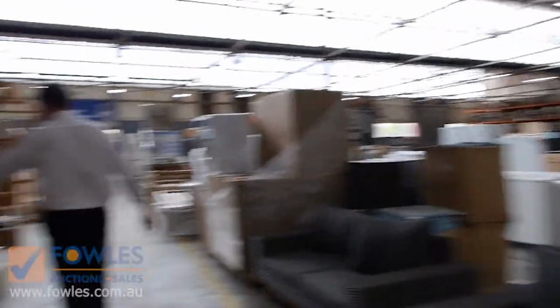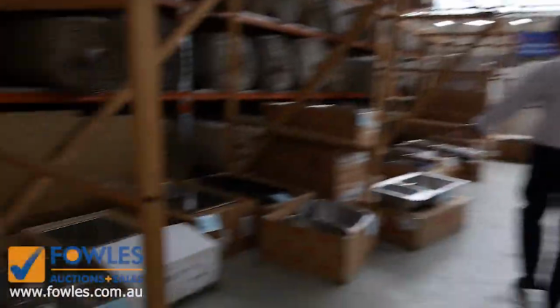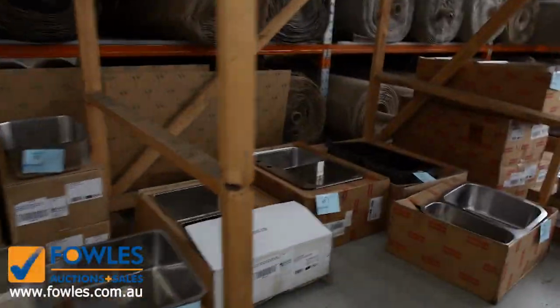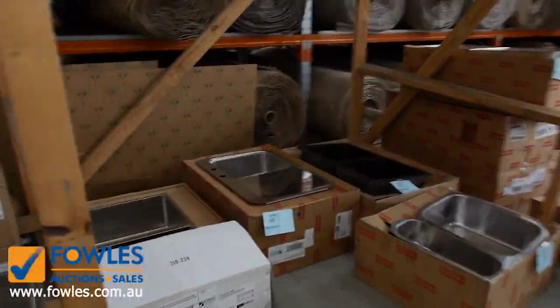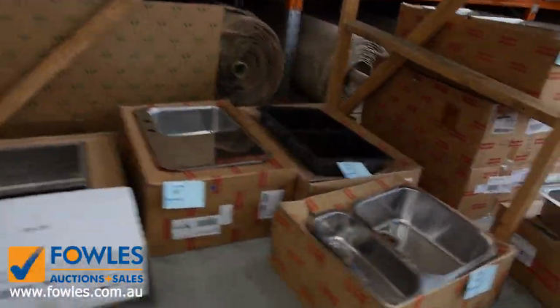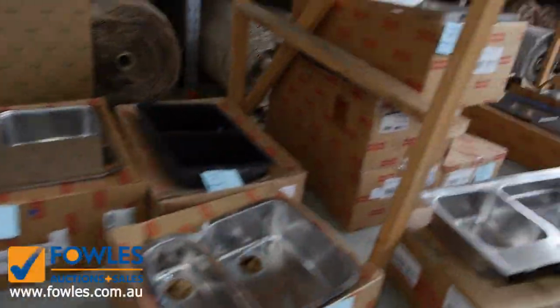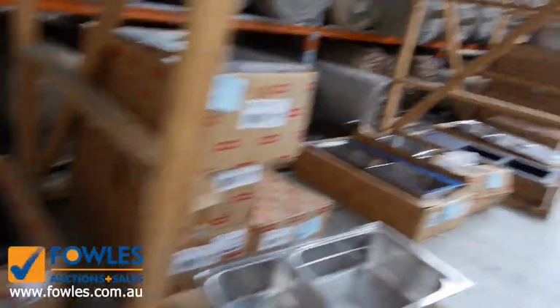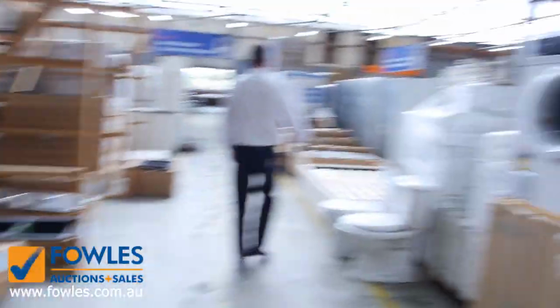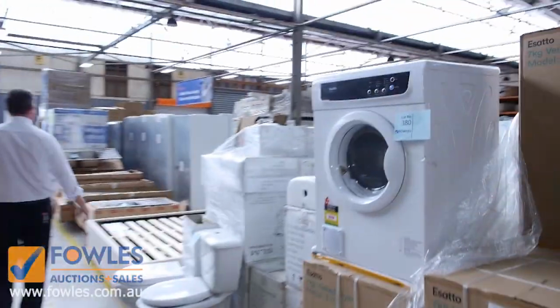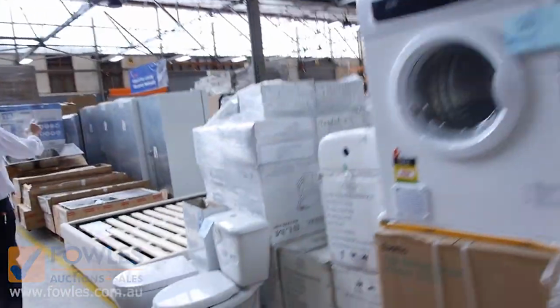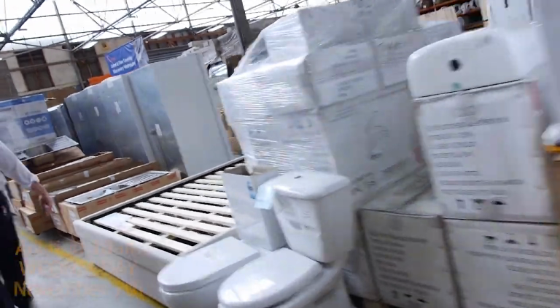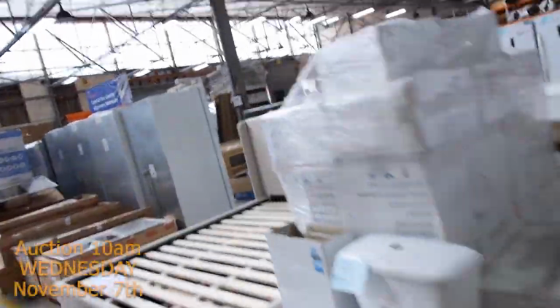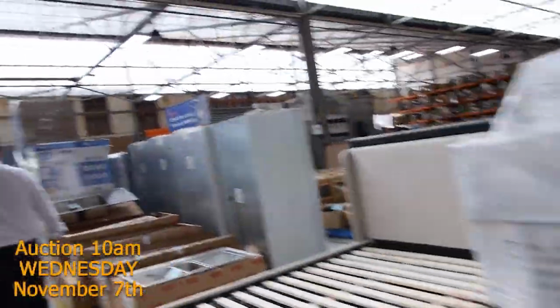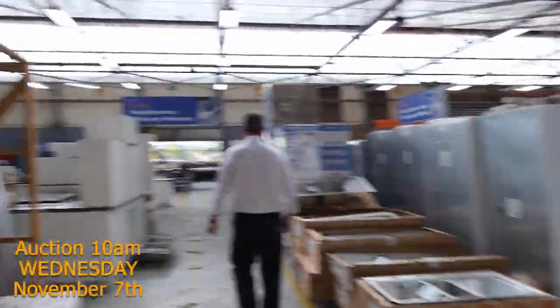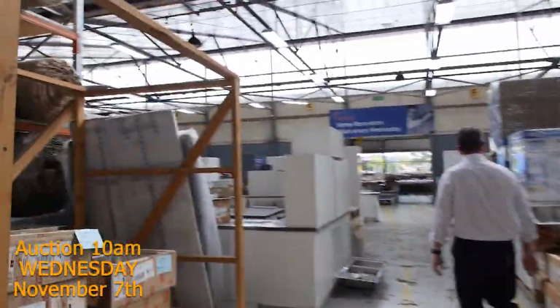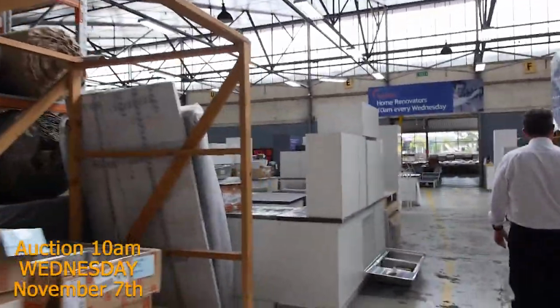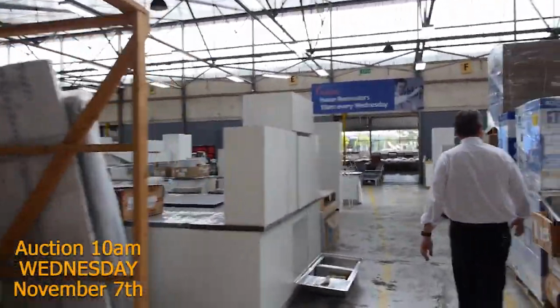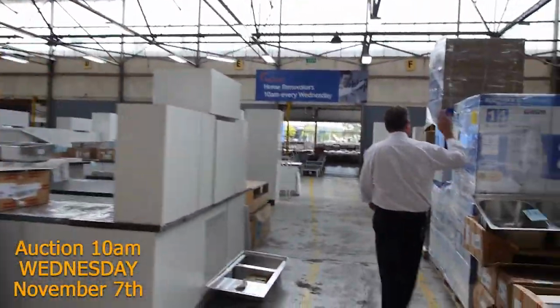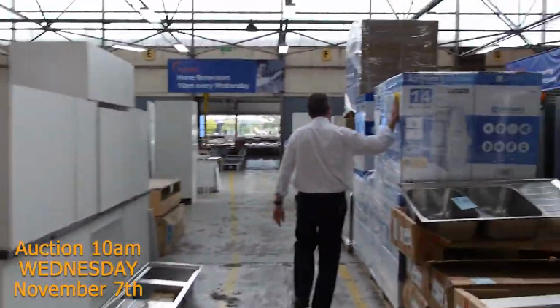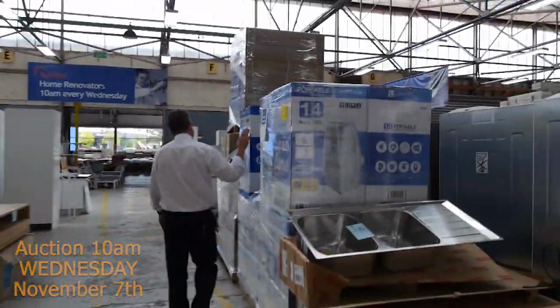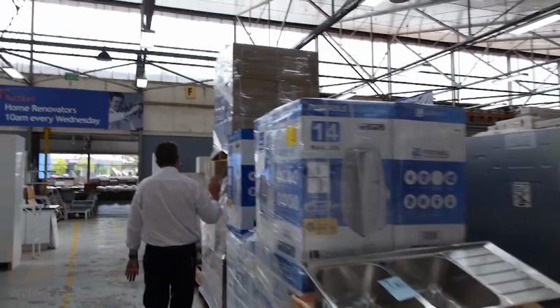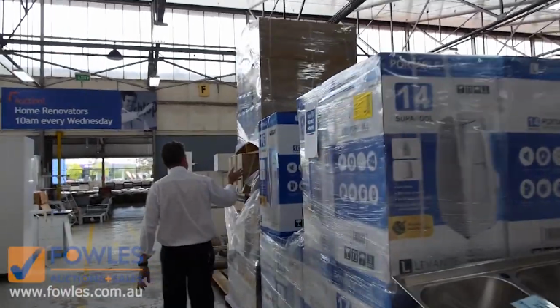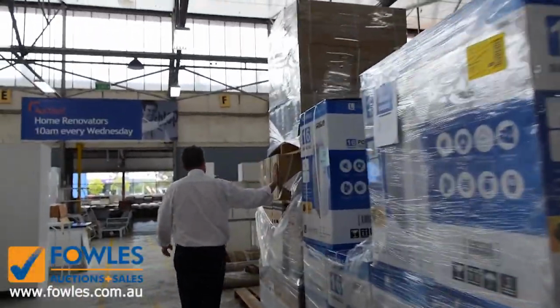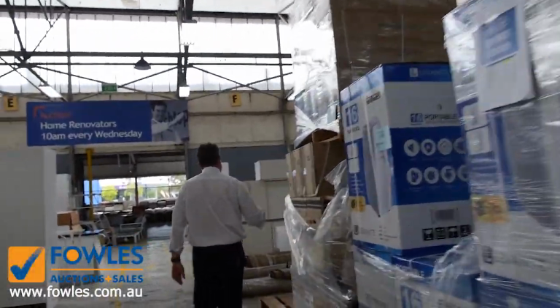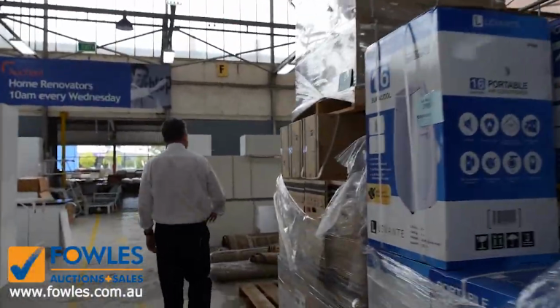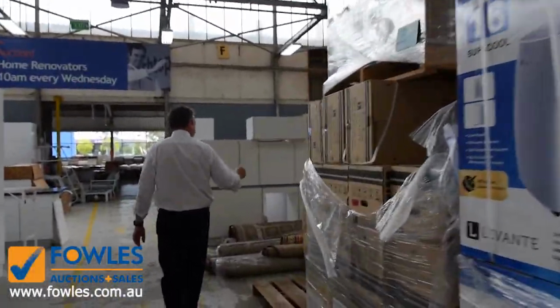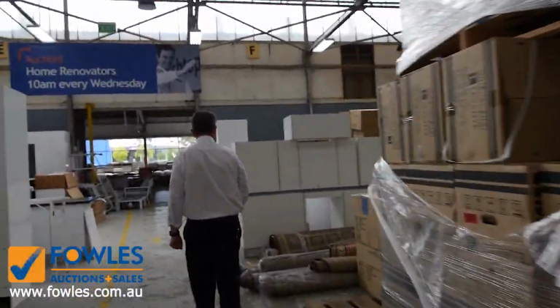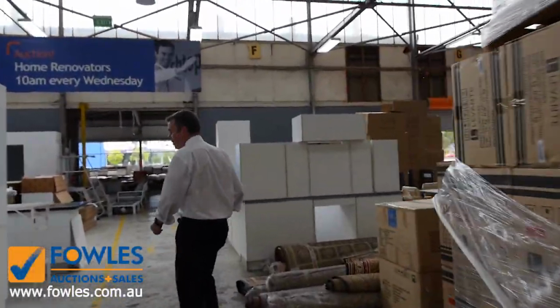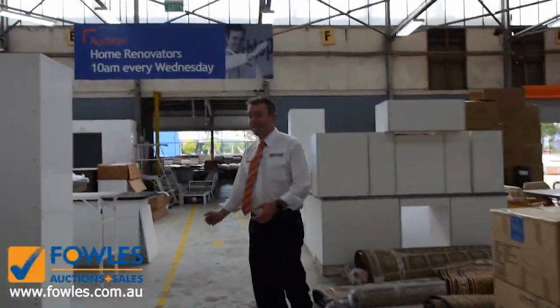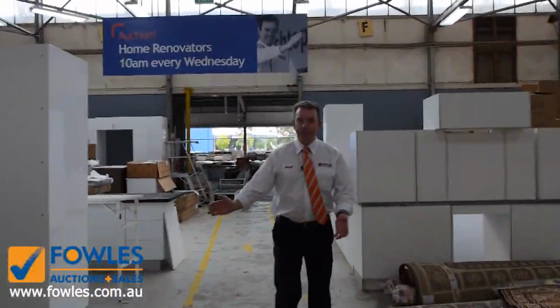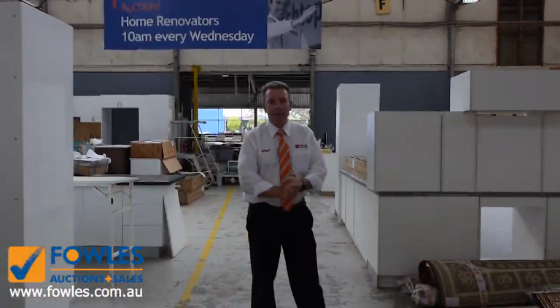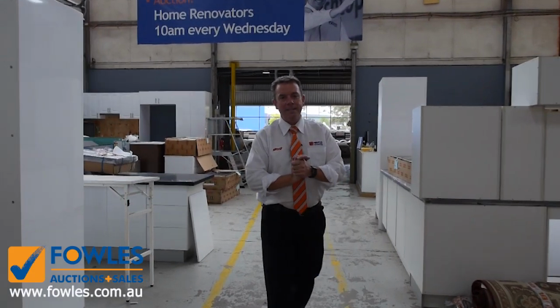Through here we've got dryers, we've got beds, we've got more fridges, full kitchens including those nice granite benchtops, air conditioners - portable air conditioners and split systems there. And all sorts of other furniture and goods to look at. That's also at 10 o'clock on Wednesday.